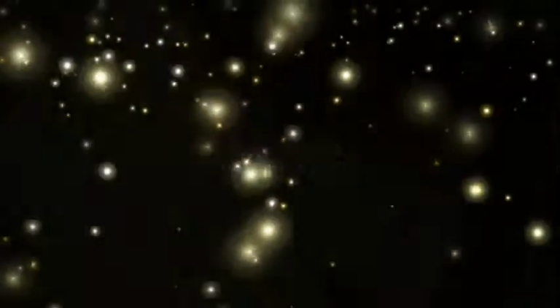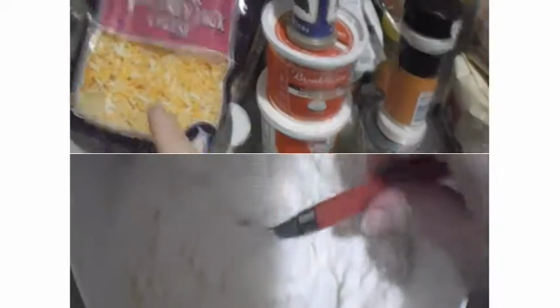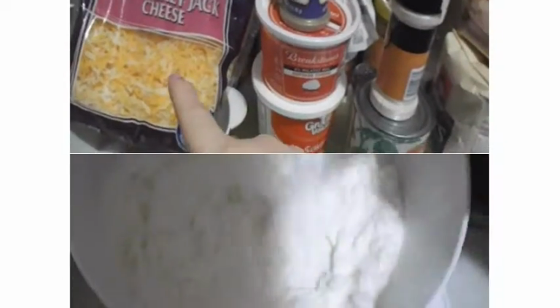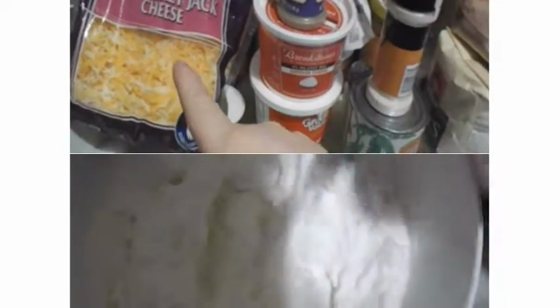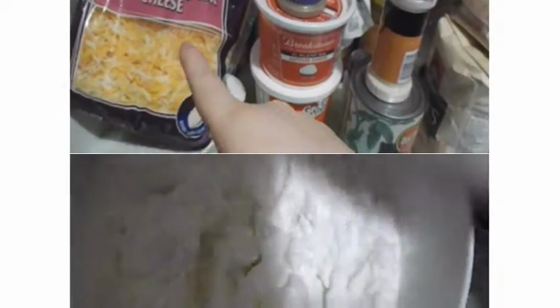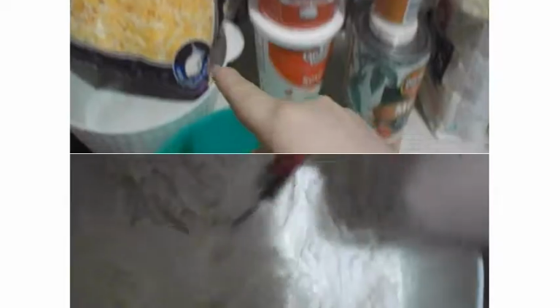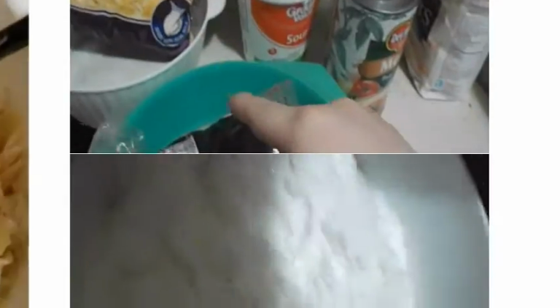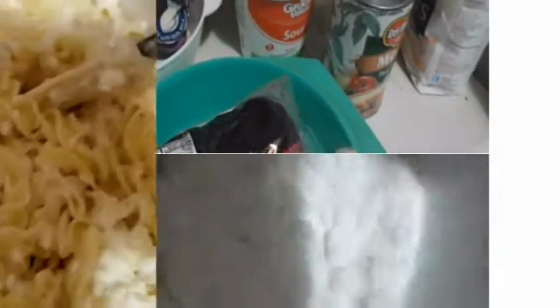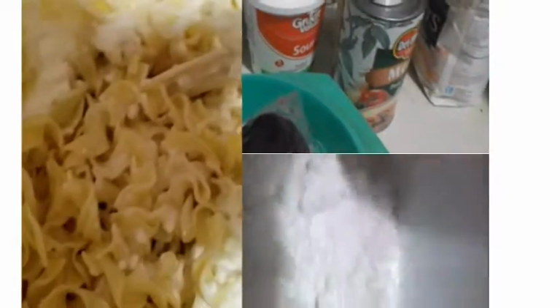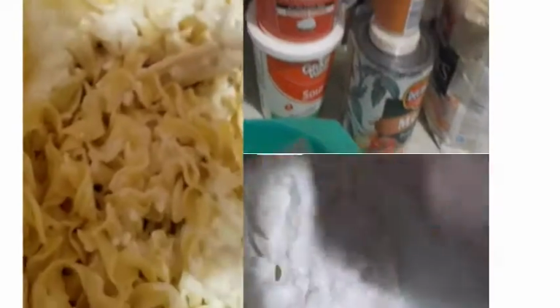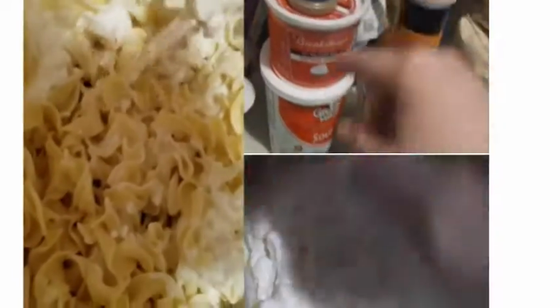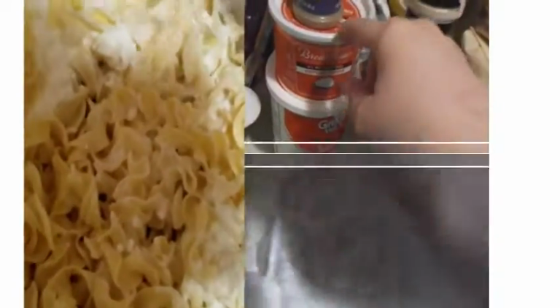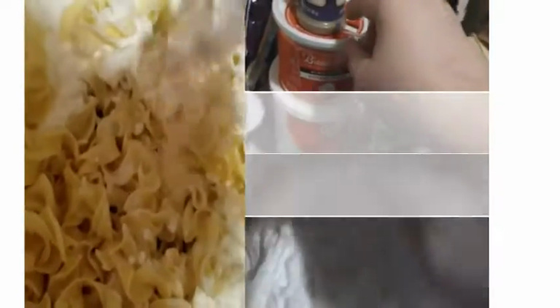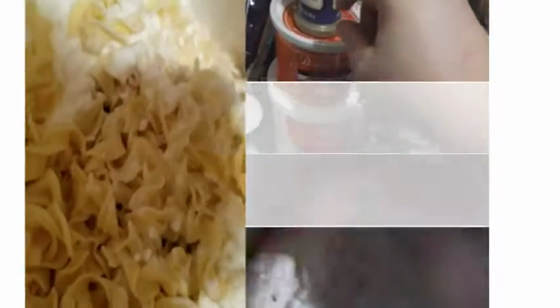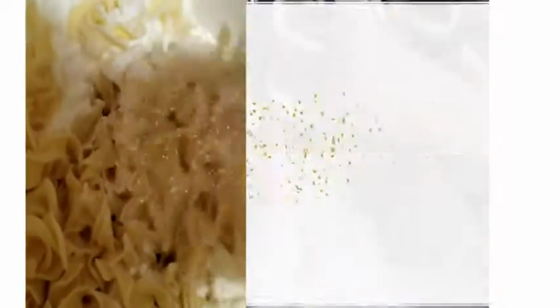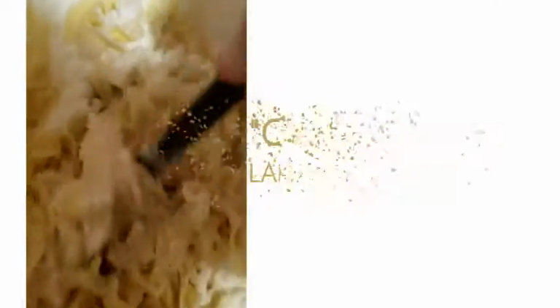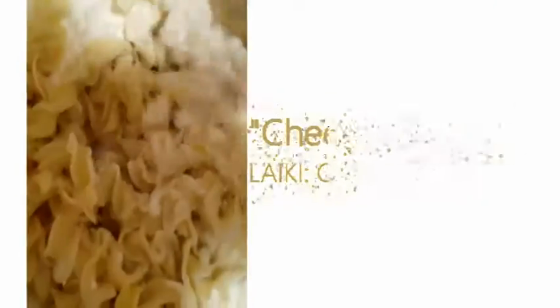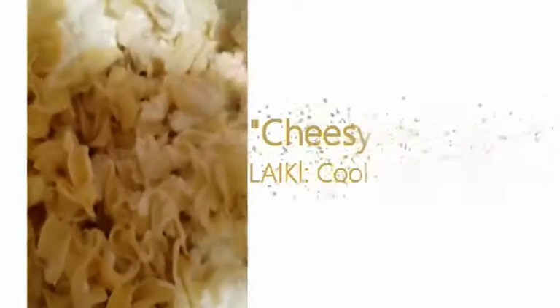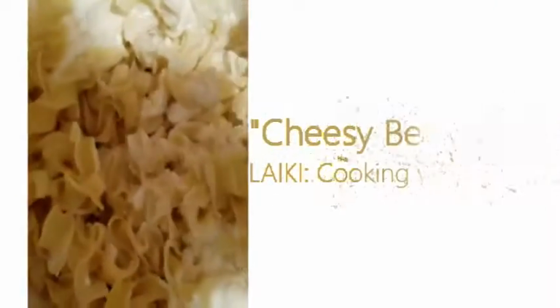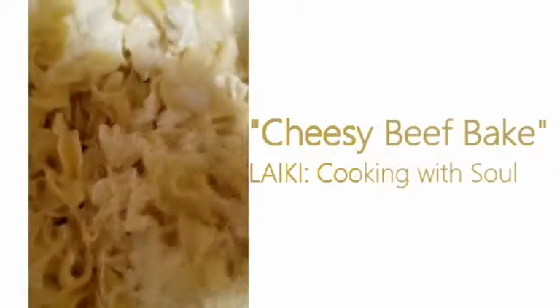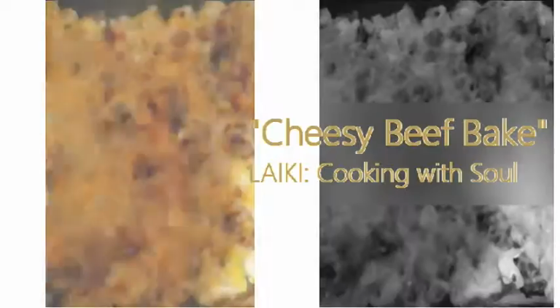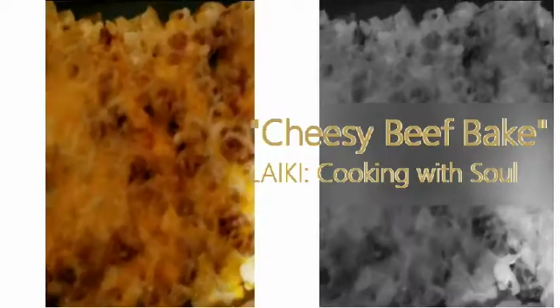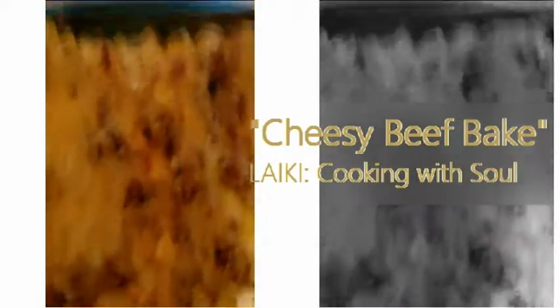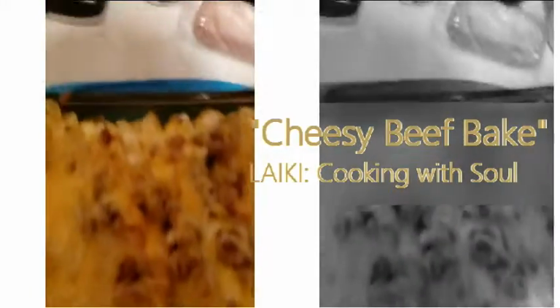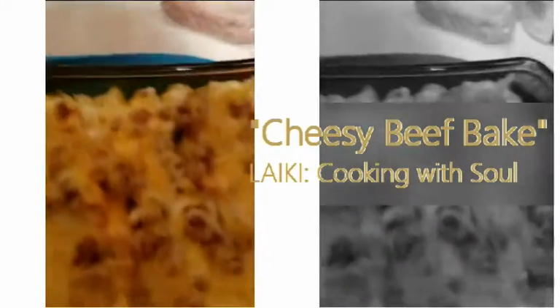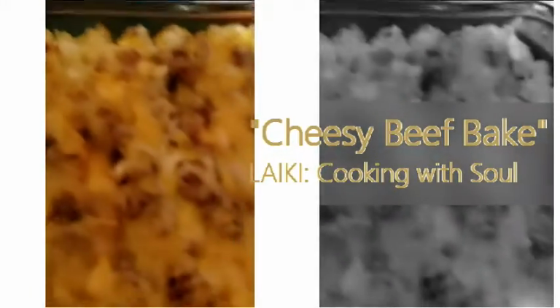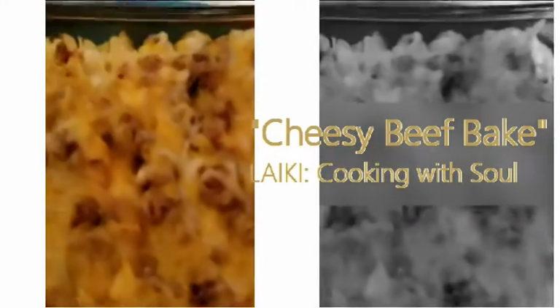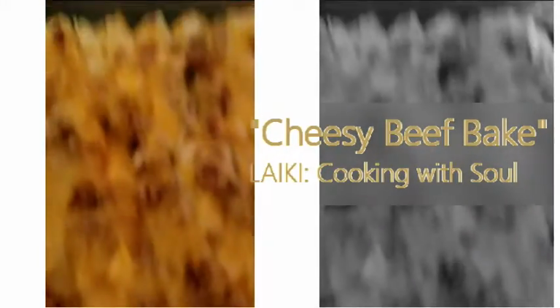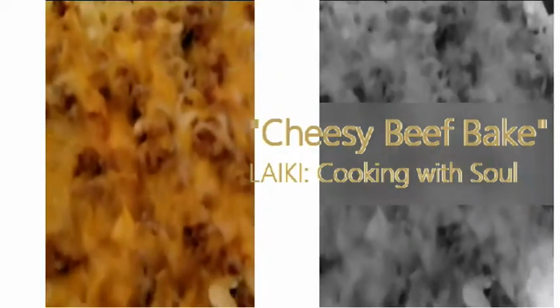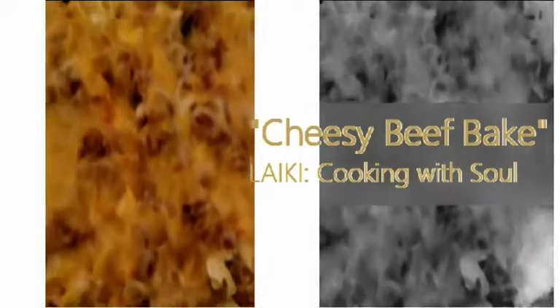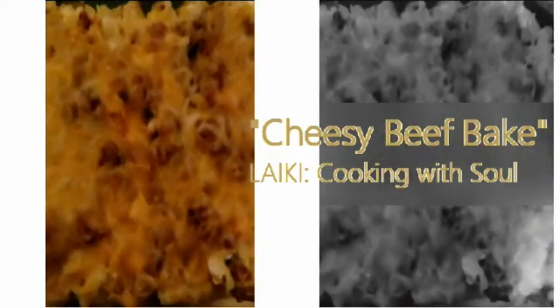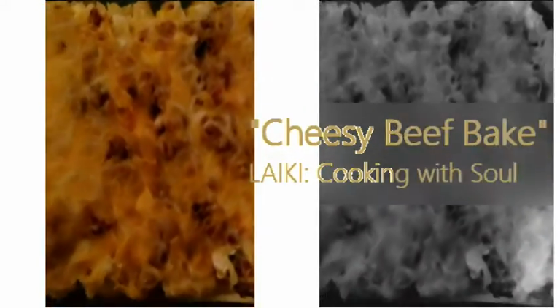Hey family, today on Life As I Know It, the Cooking with Soul segment, we are making a cheesy creamy beef bake. It was so good y'all, let's get started.